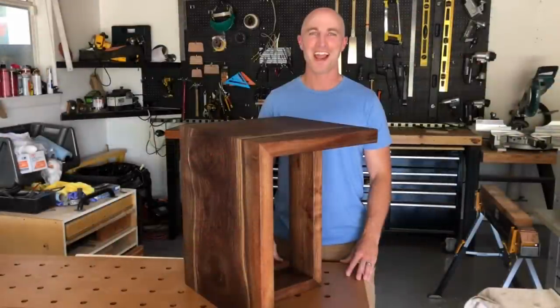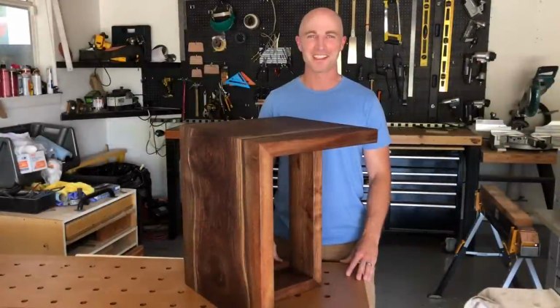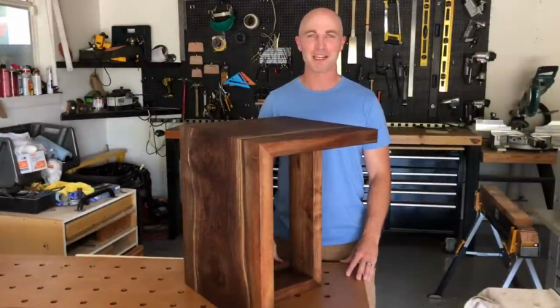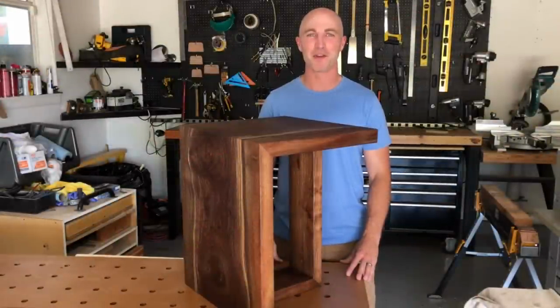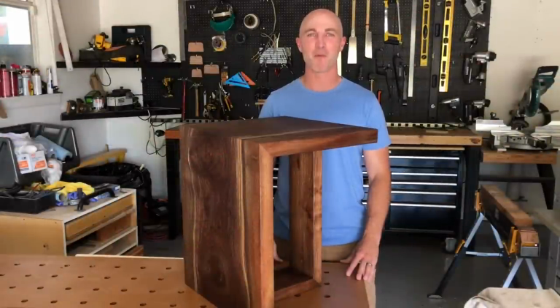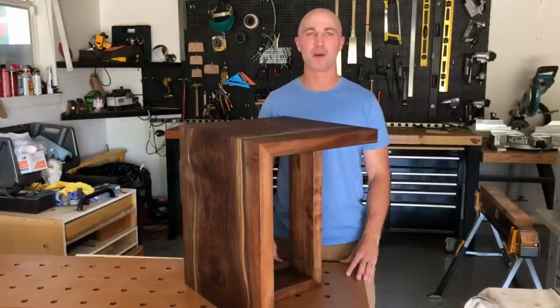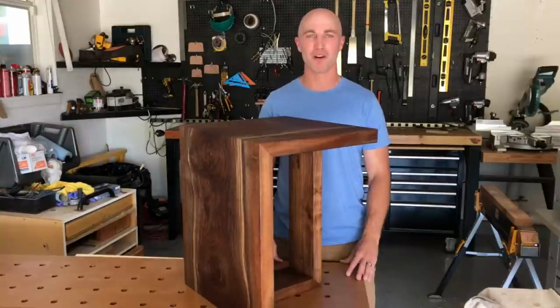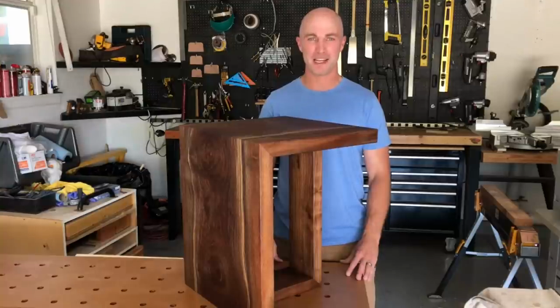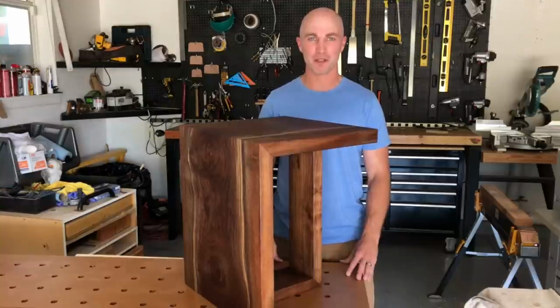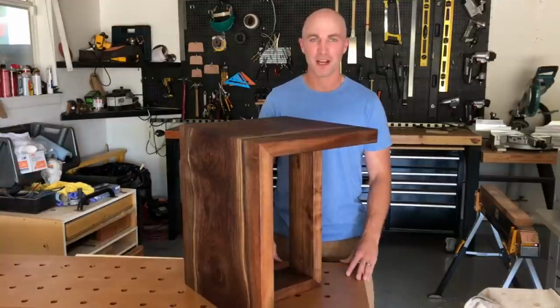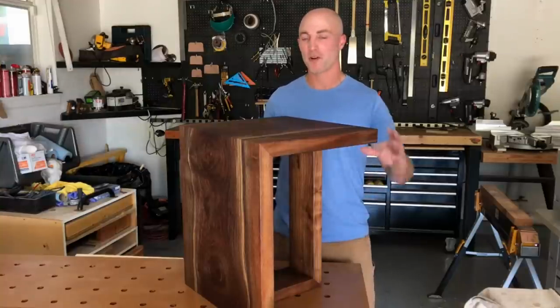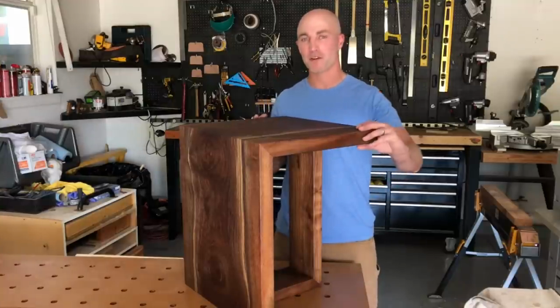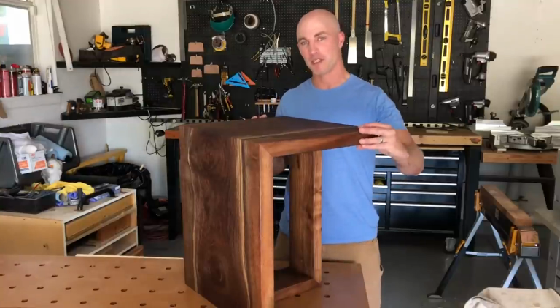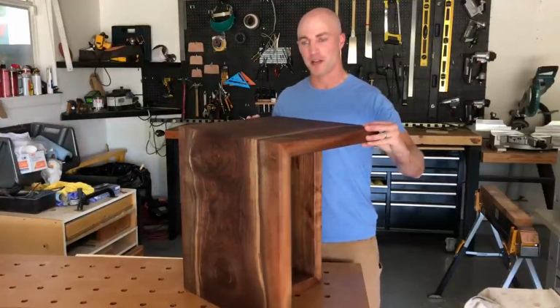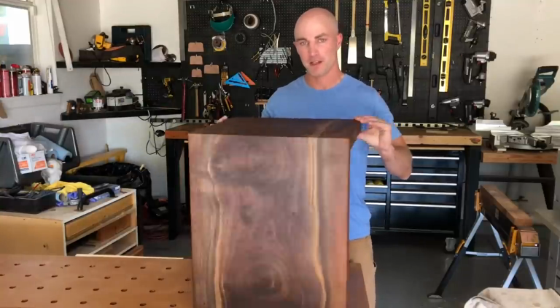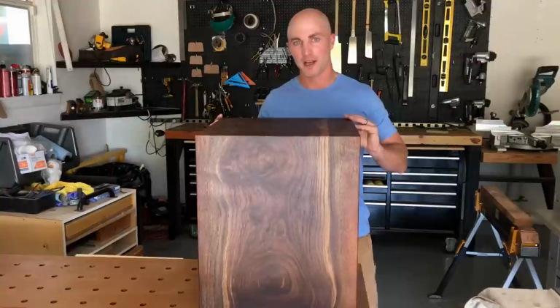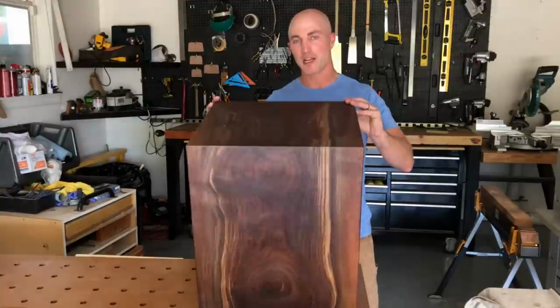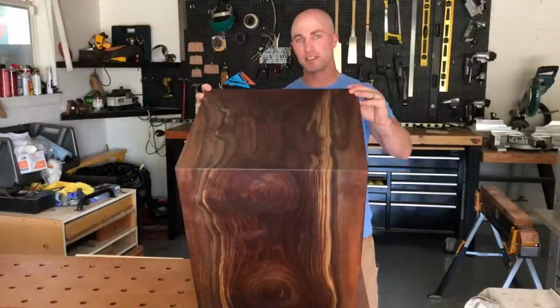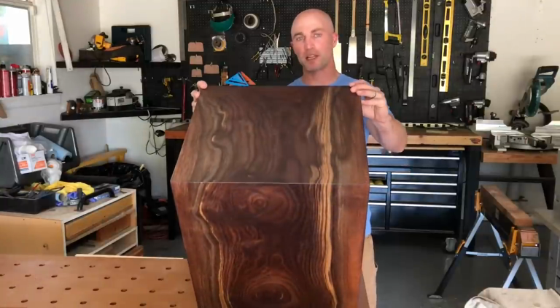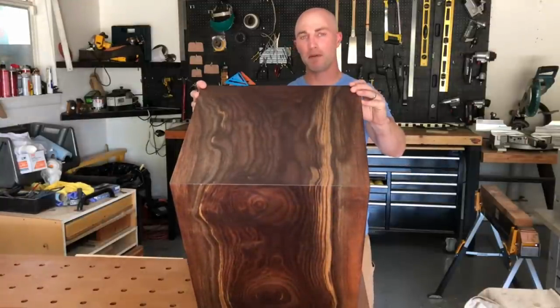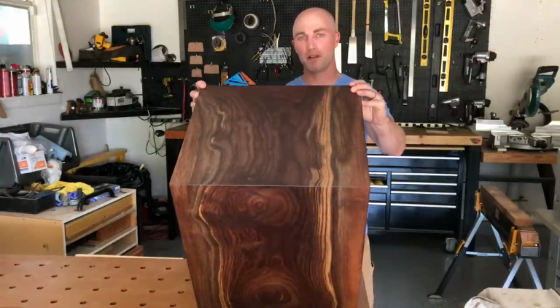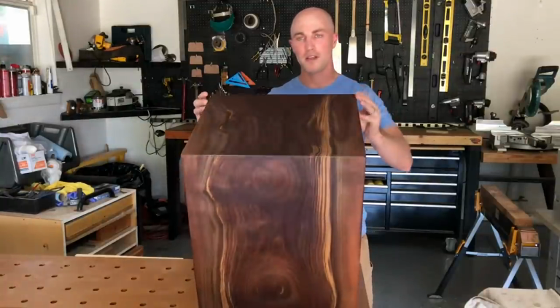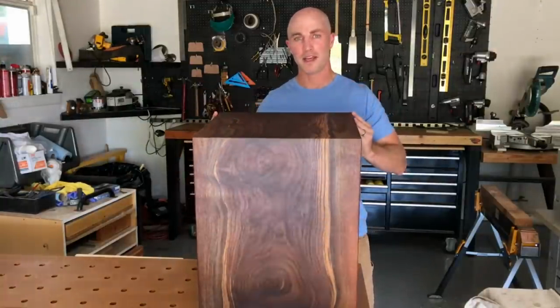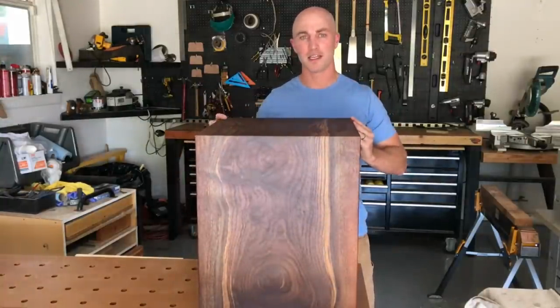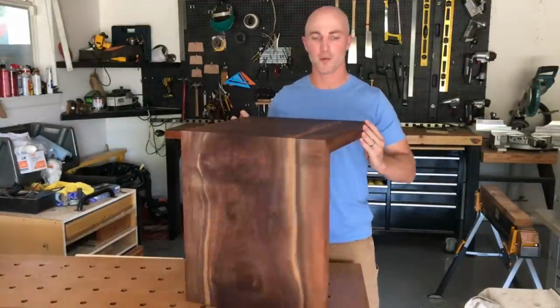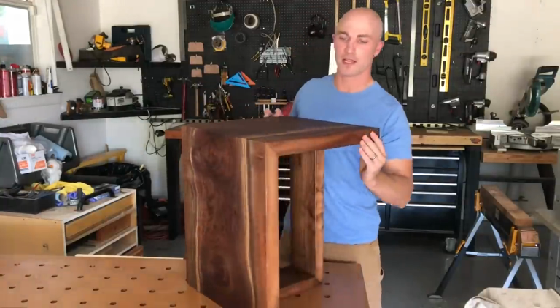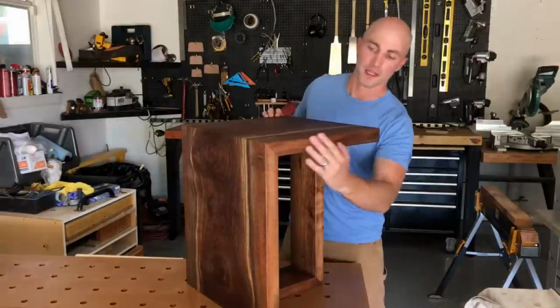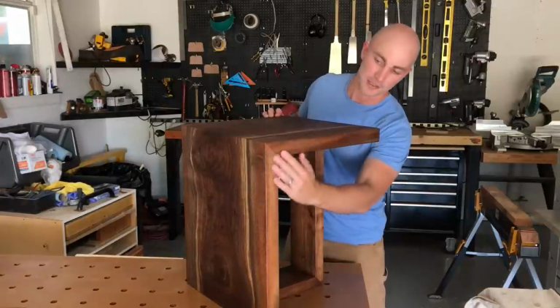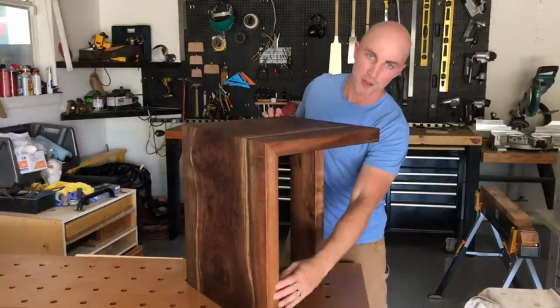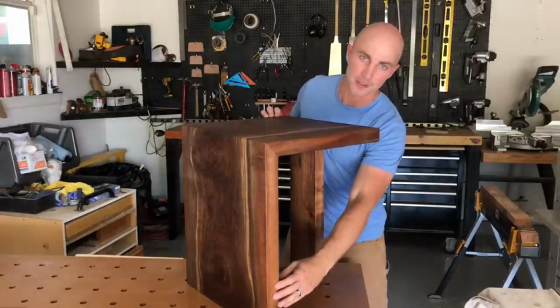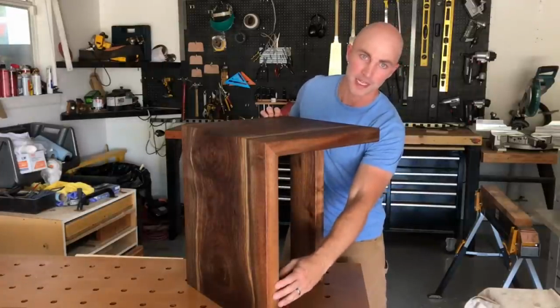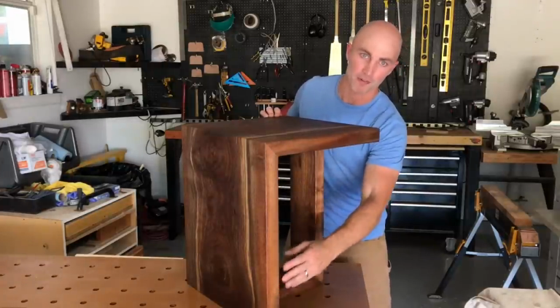Hey, this is Cam with Blacktail Studio and this is my walnut waterfall end table build. If you don't know what a waterfall table is, it starts out as a single slab and then it's cut in such a way that allows the grain to flow 90 degrees like a waterfall.